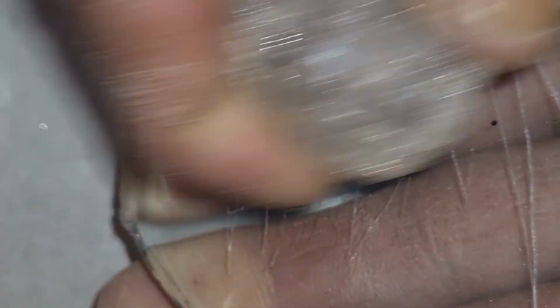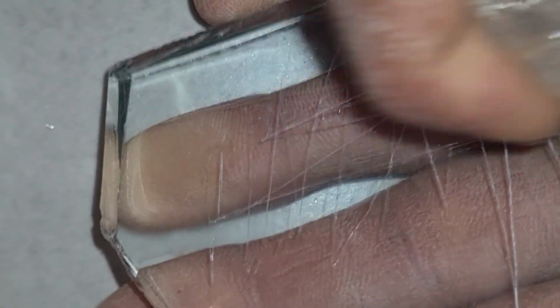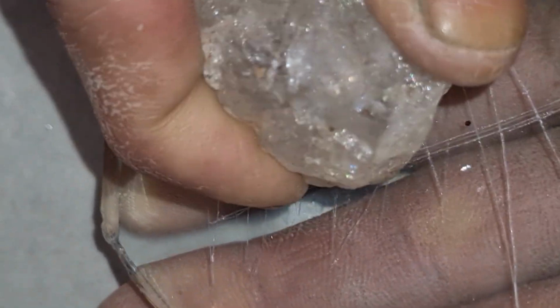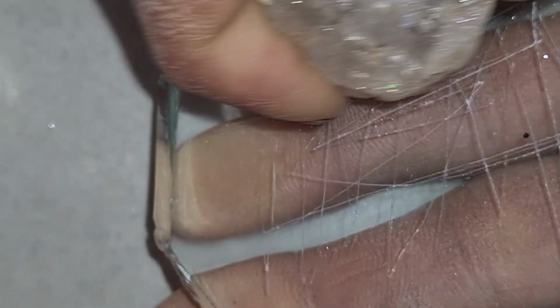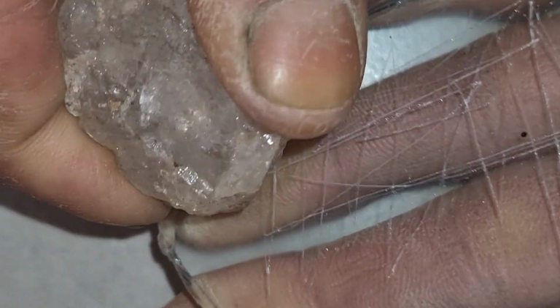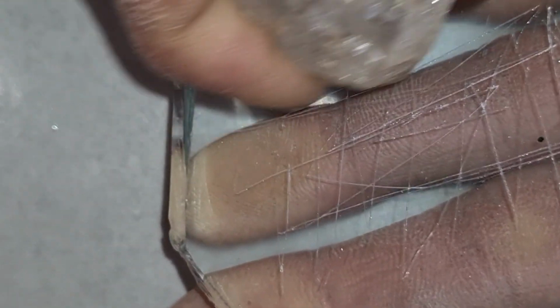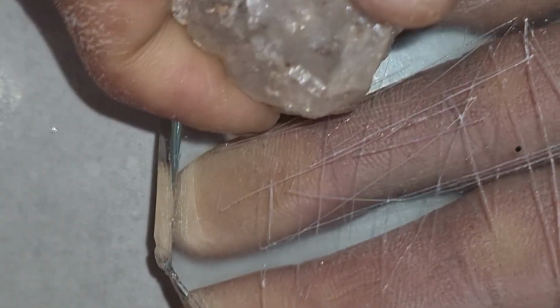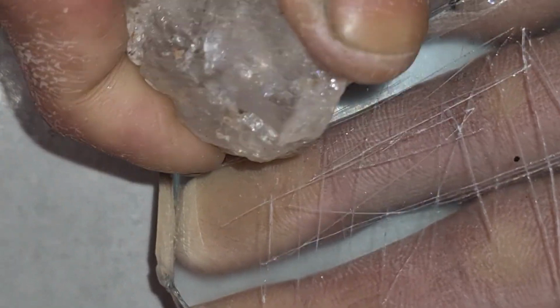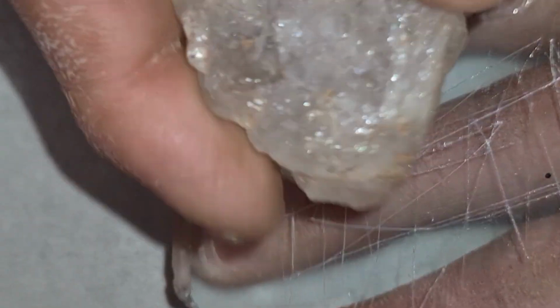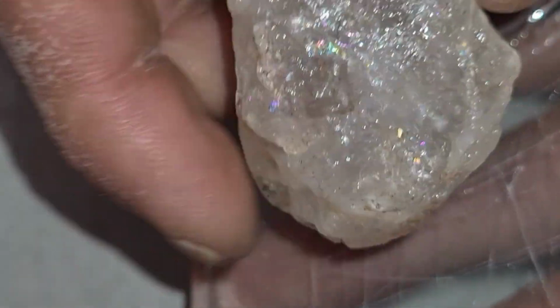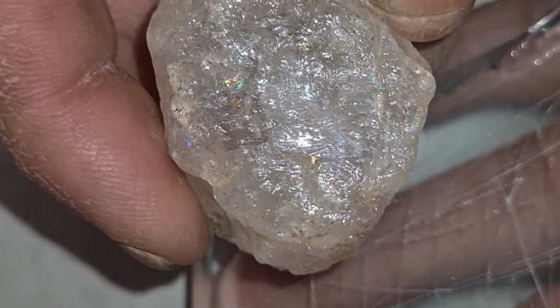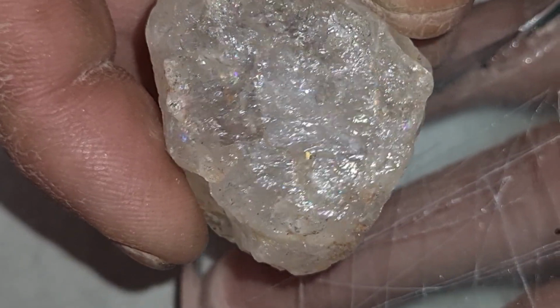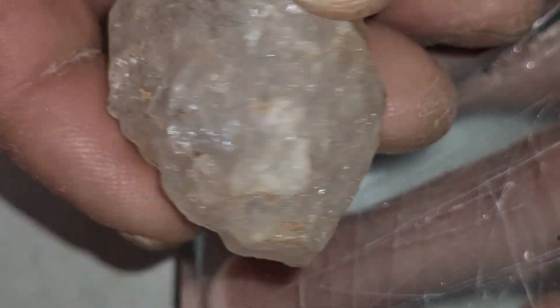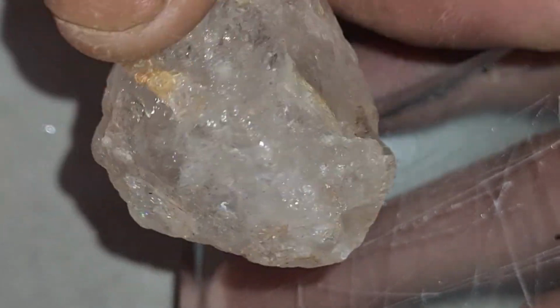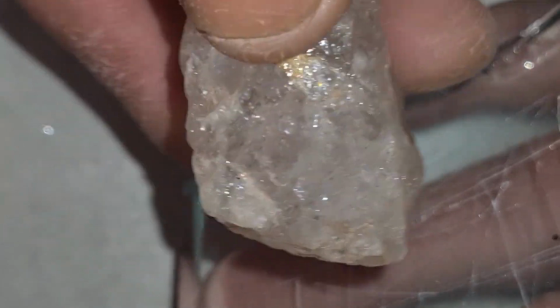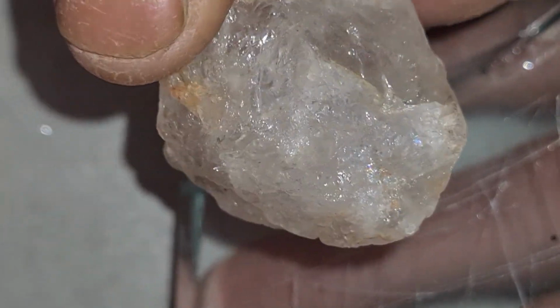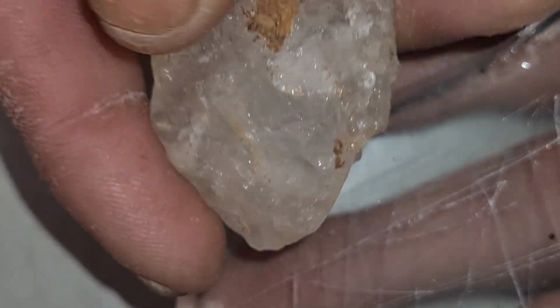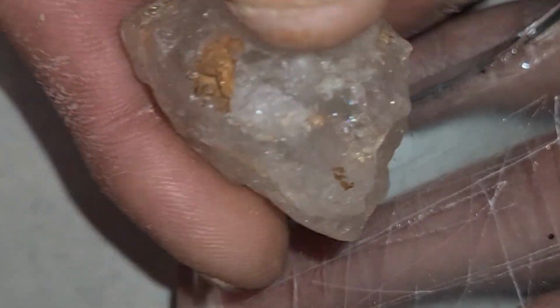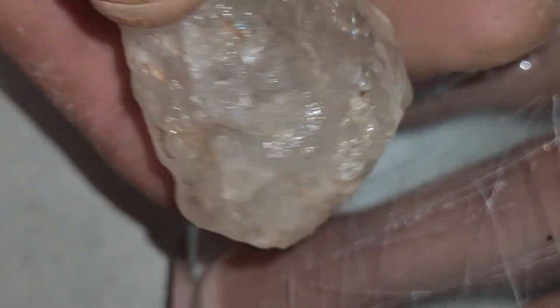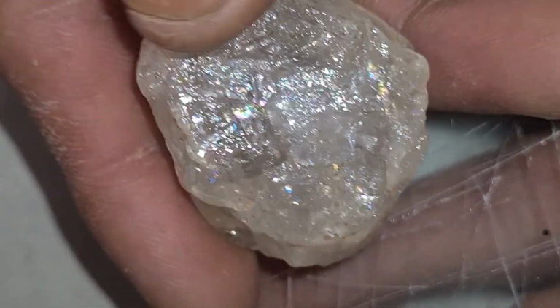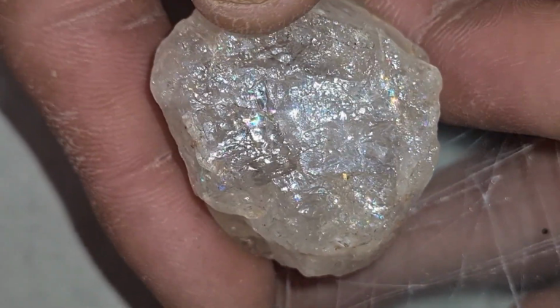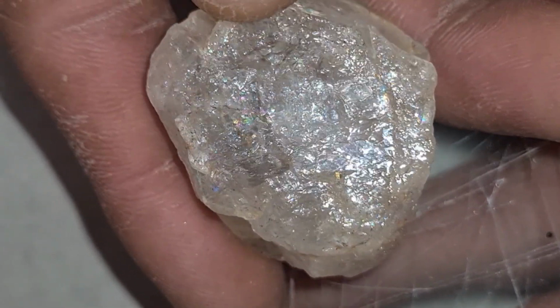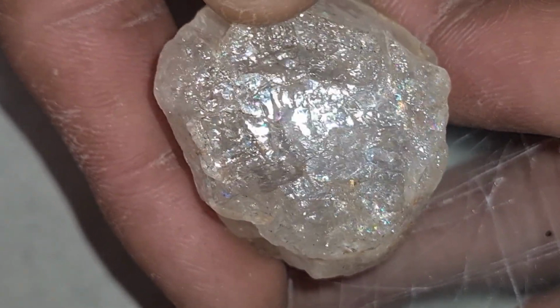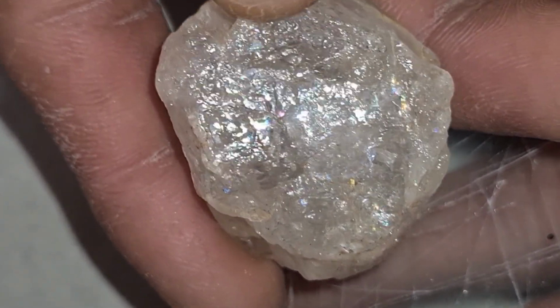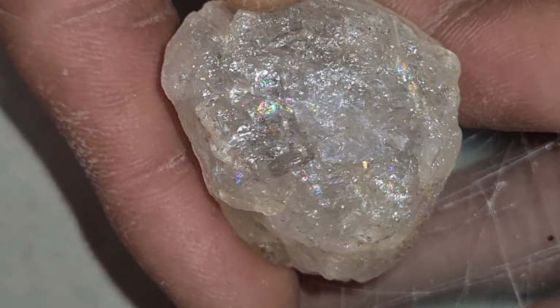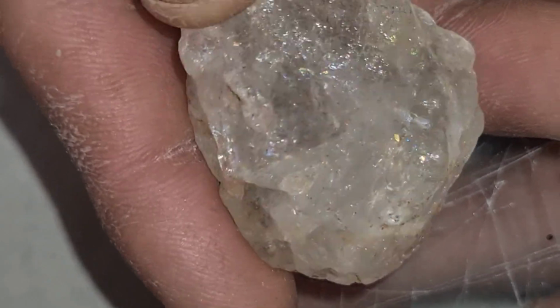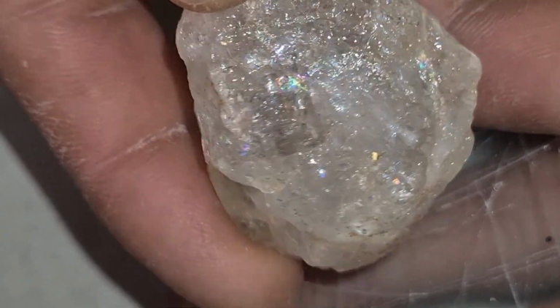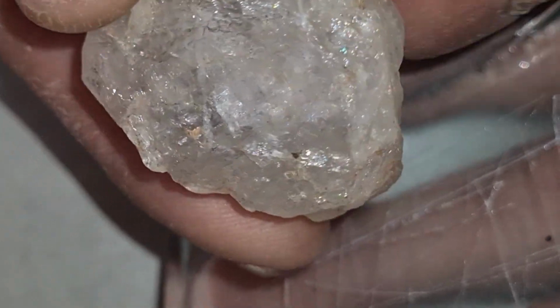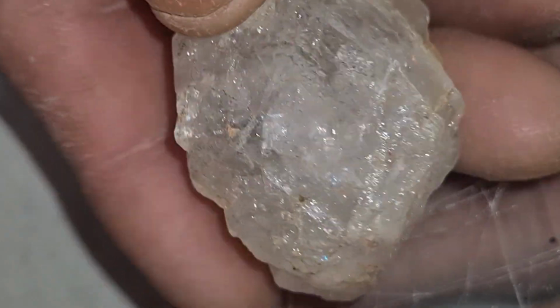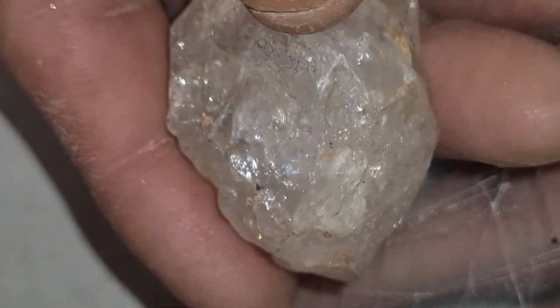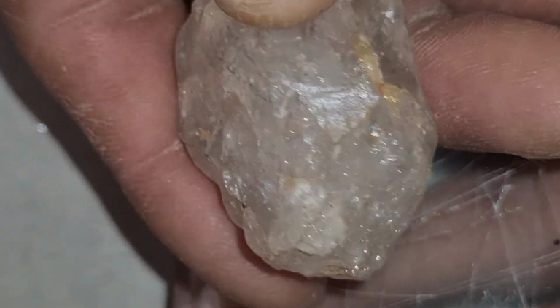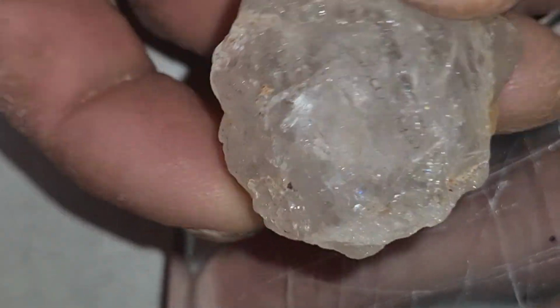Another important detail is the weight. Diamonds are lighter than many stones that look similar. For example, quartz is heavier than diamond, even if the two stones look the same size. So if the stone feels heavier than expected, it is likely not a diamond.